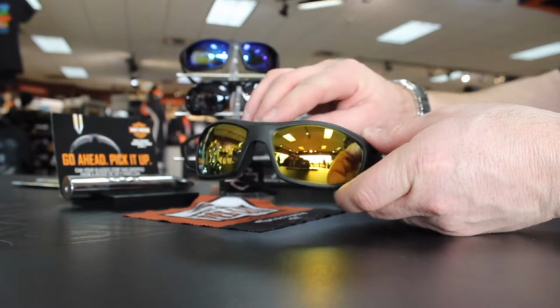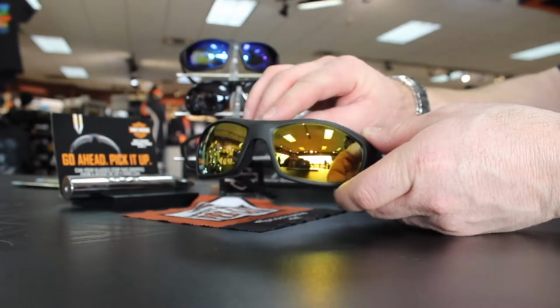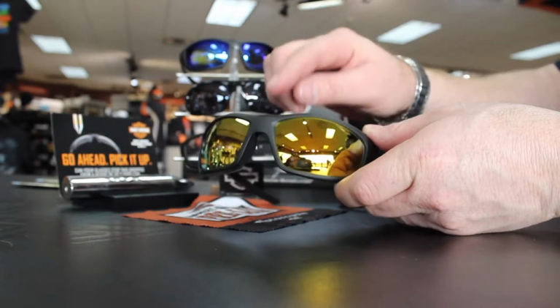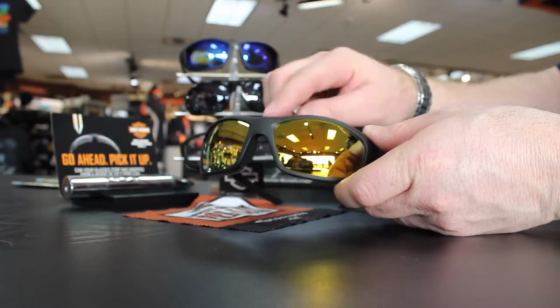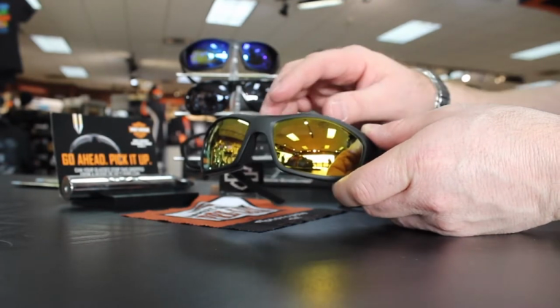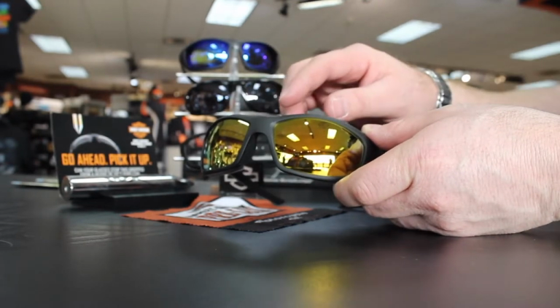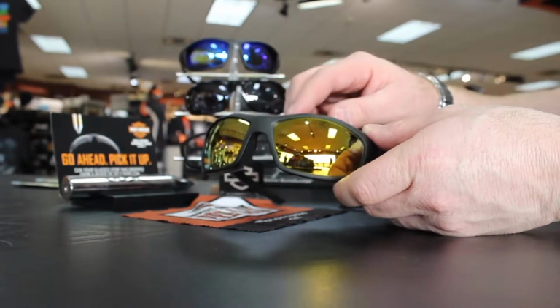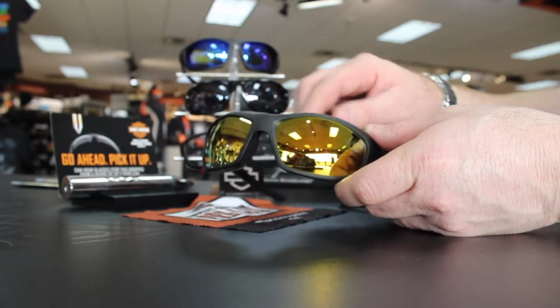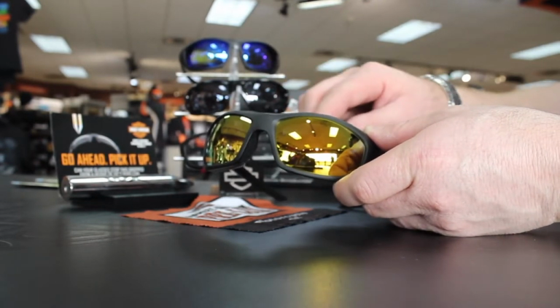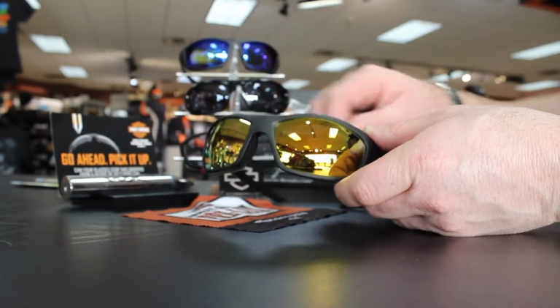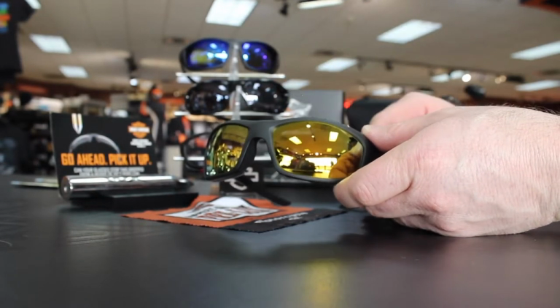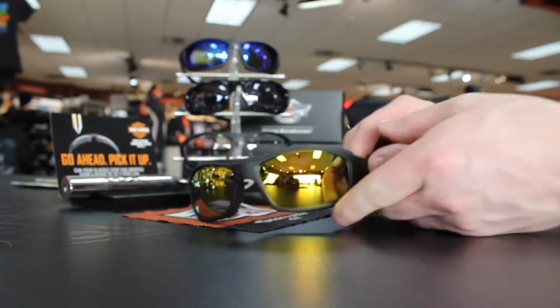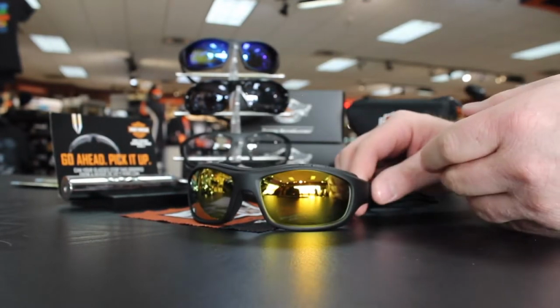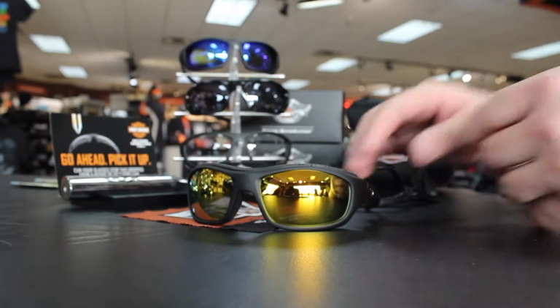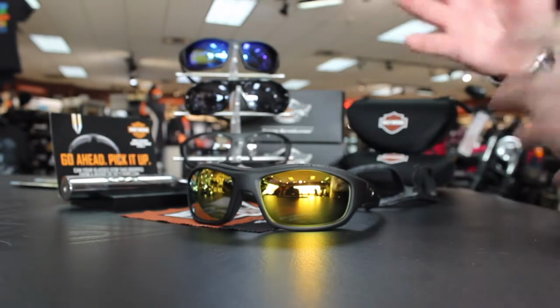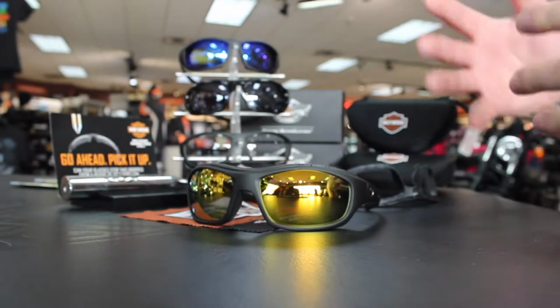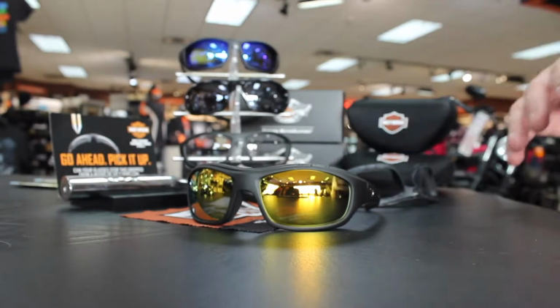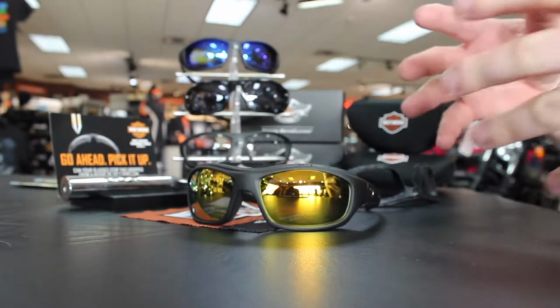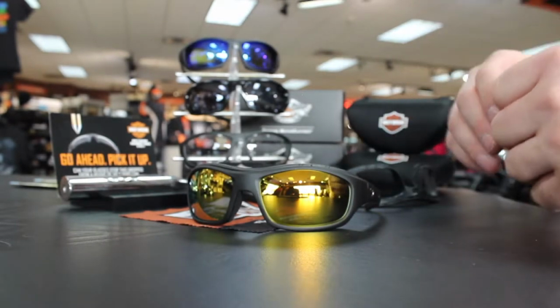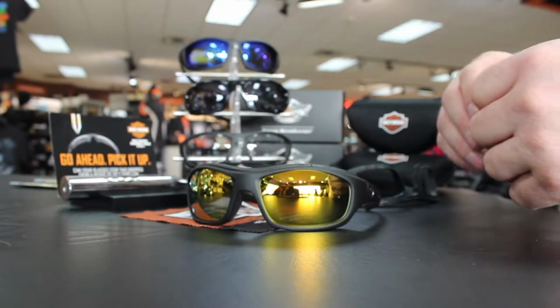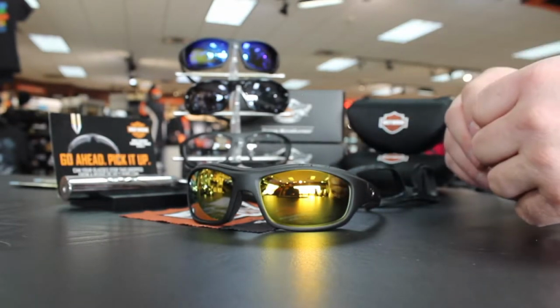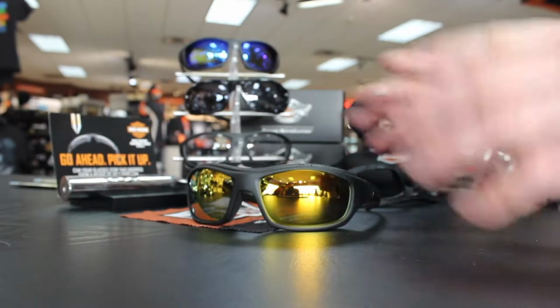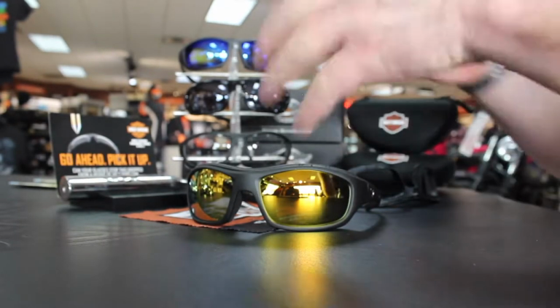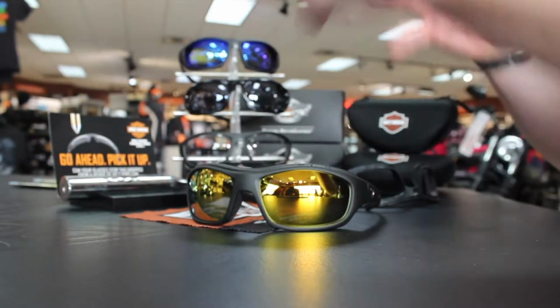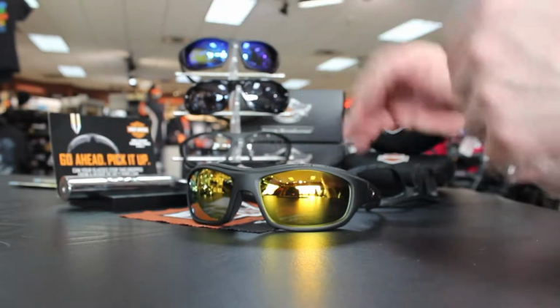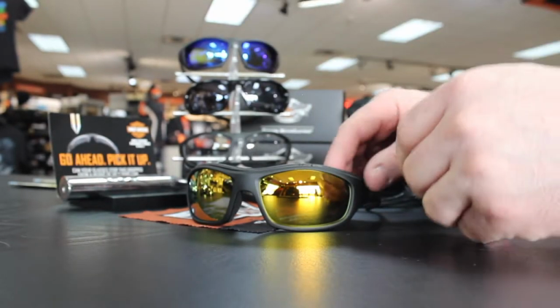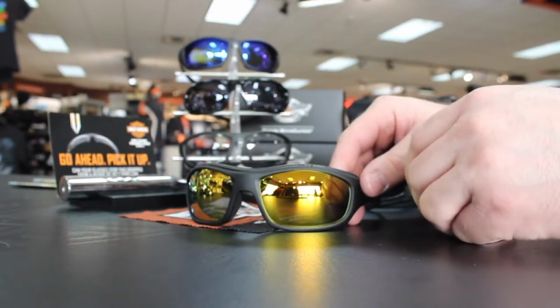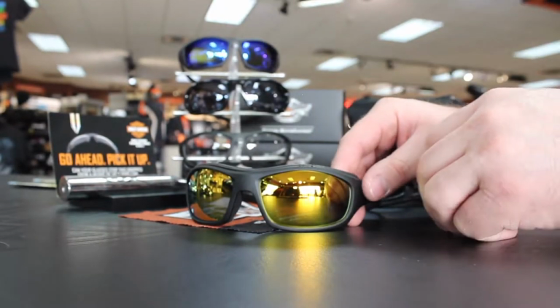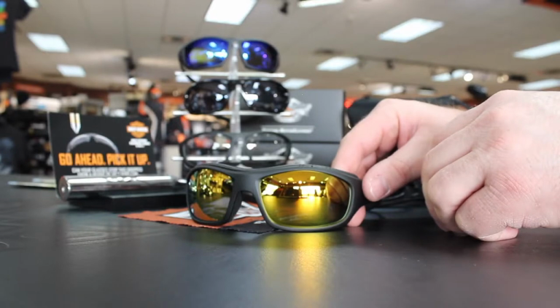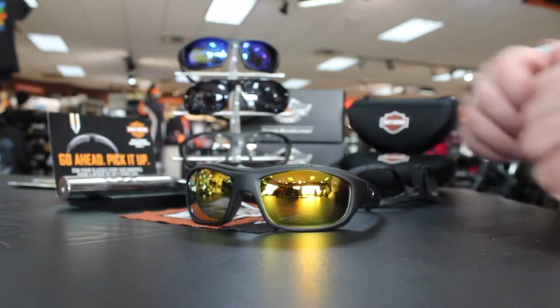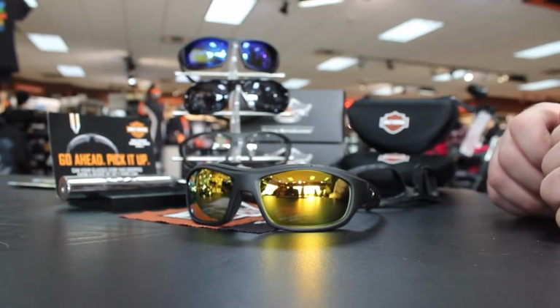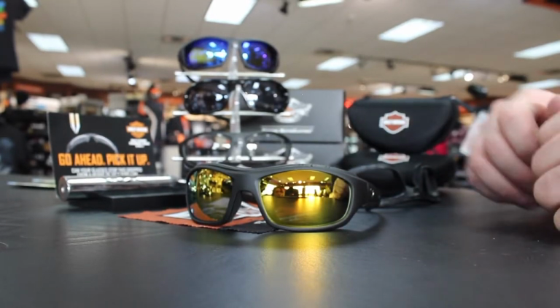This is the Tunnel HD climate control riding glasses featuring the Qlik Air gaskets. I'm excited to talk about some of the features that make the Tunnel series with the Qlik Air system different.